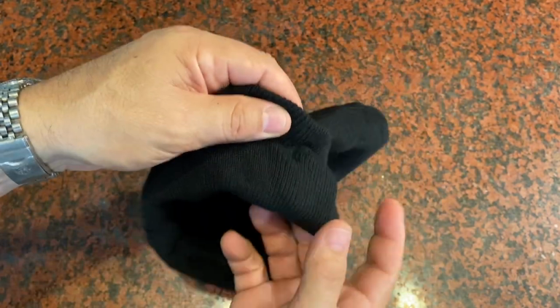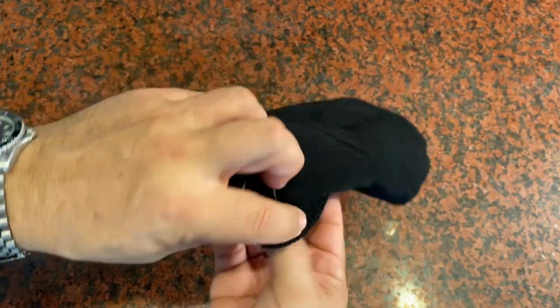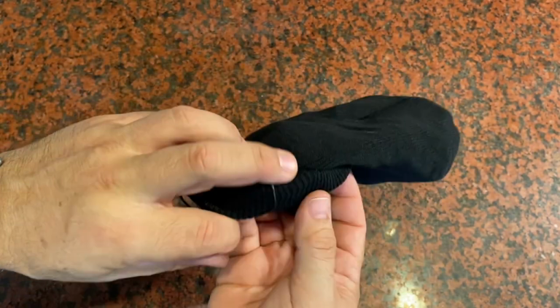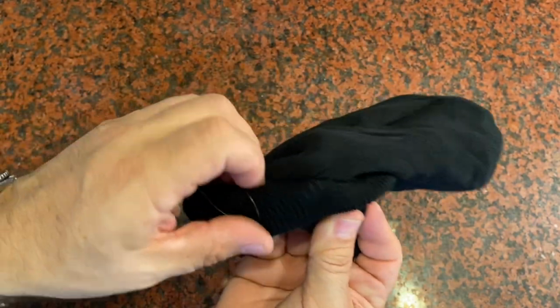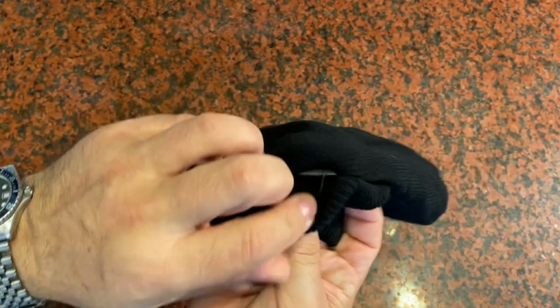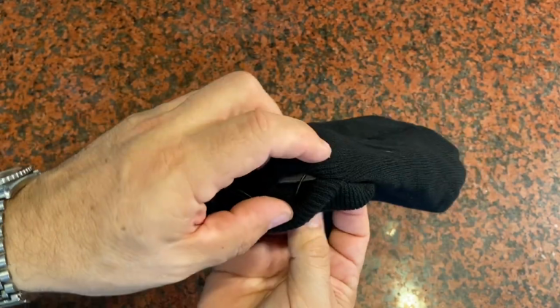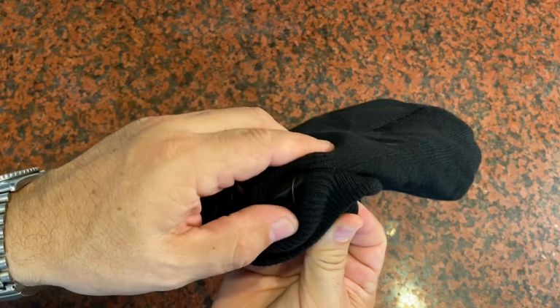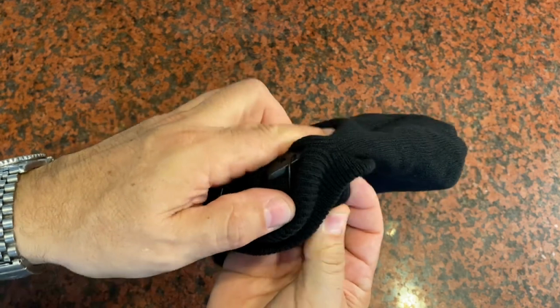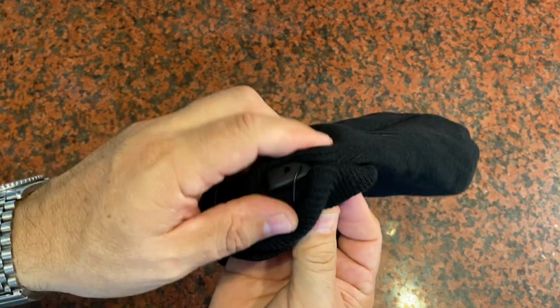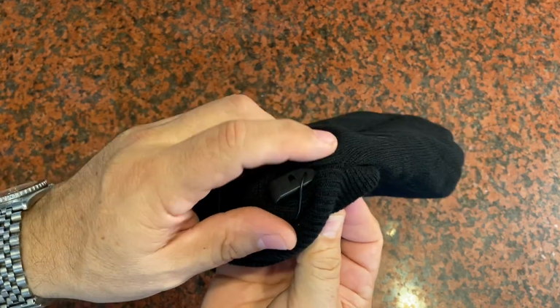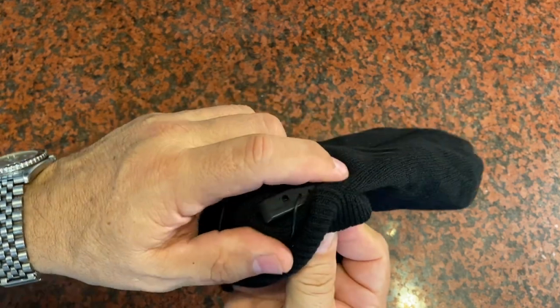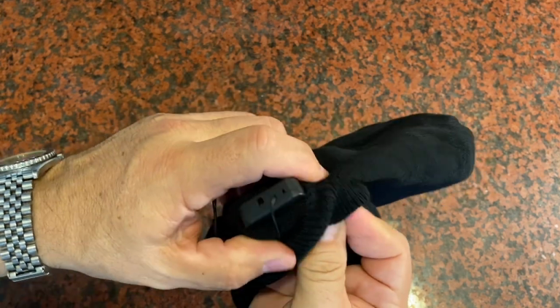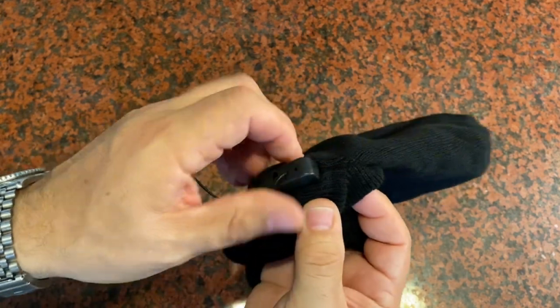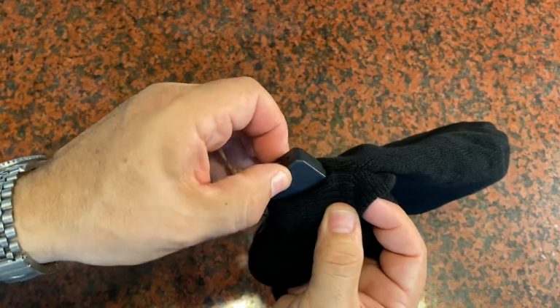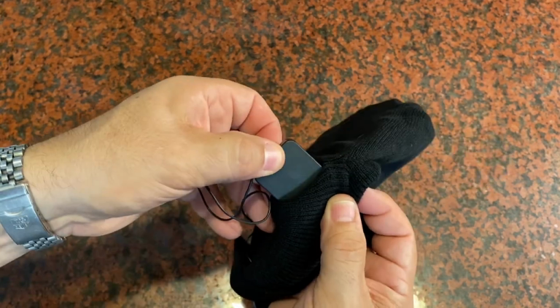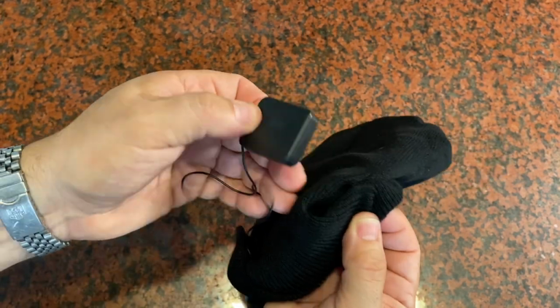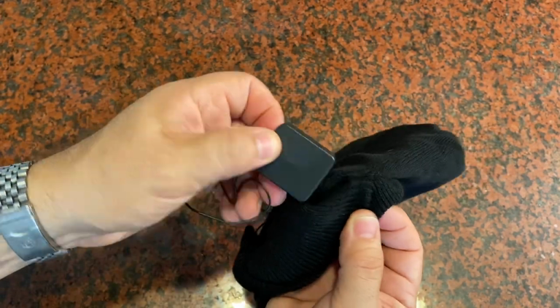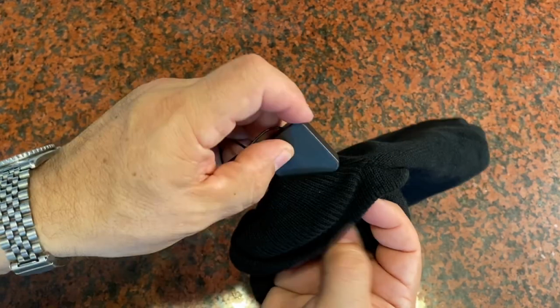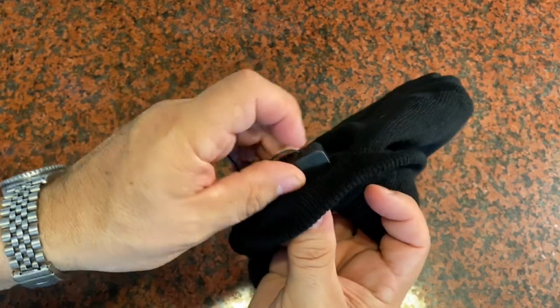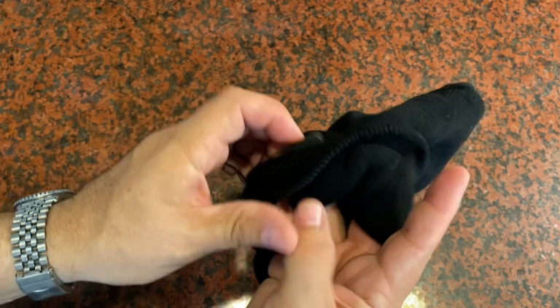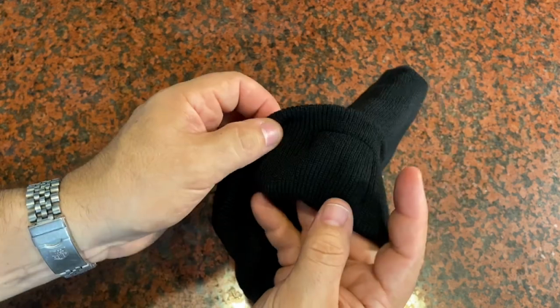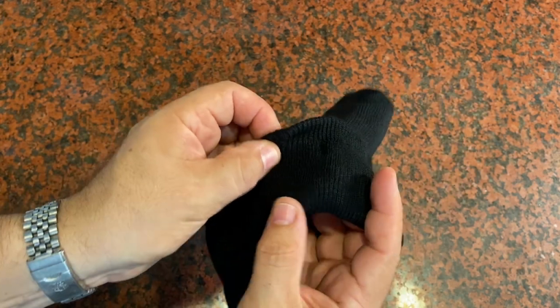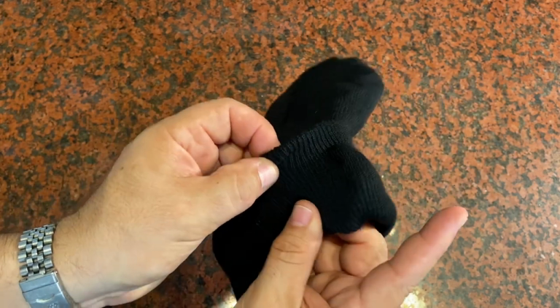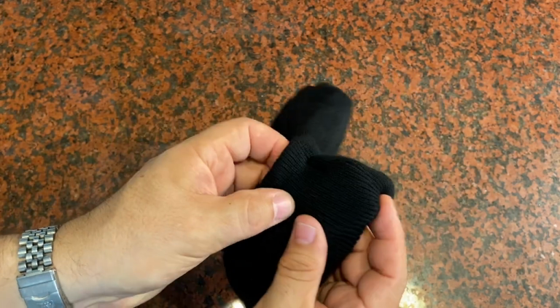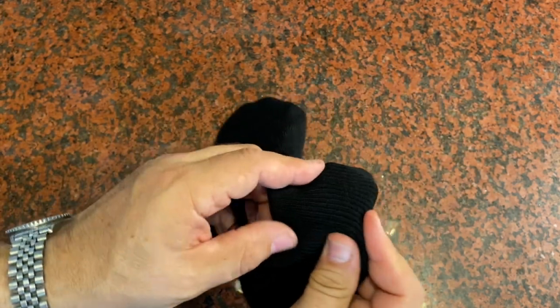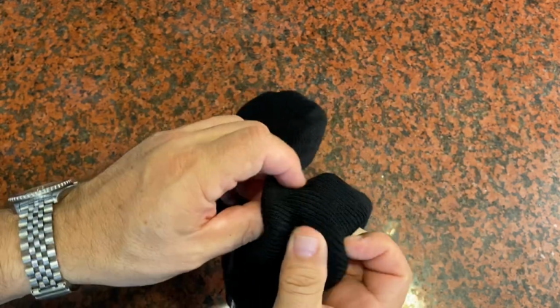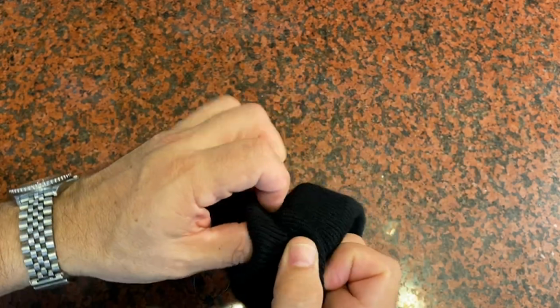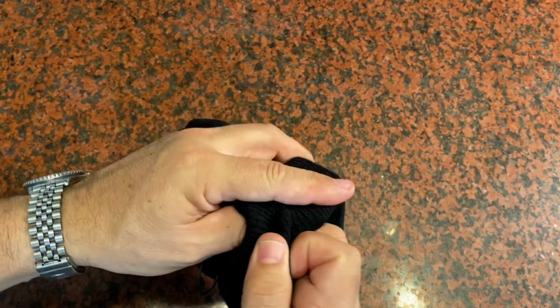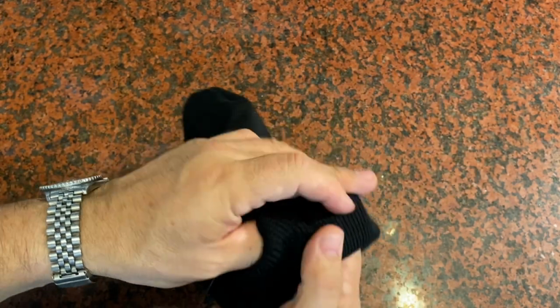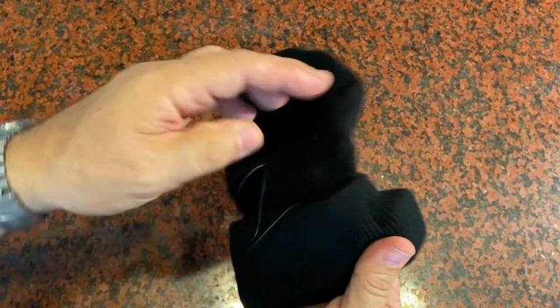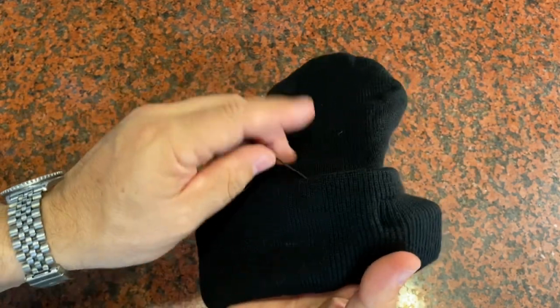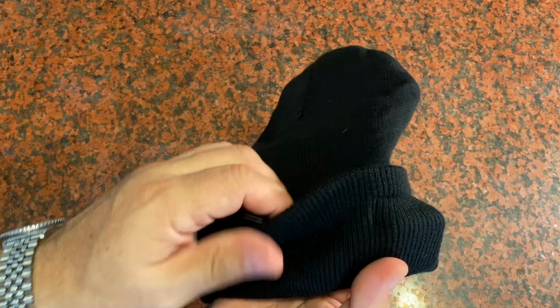If you ever need to wash this hat, it's real easy. You can just take the speakers out — they're just sewn into this little pocket — and you can remove those, take the light out, and then wash the hat, so you don't have any trouble with that either.